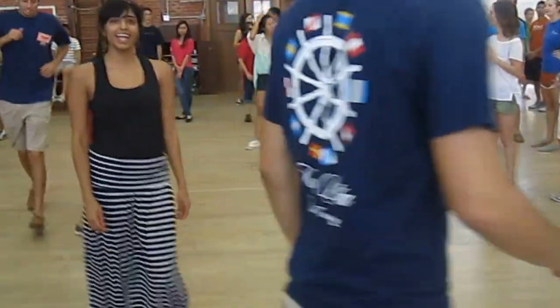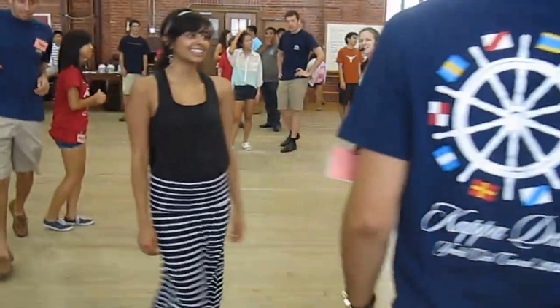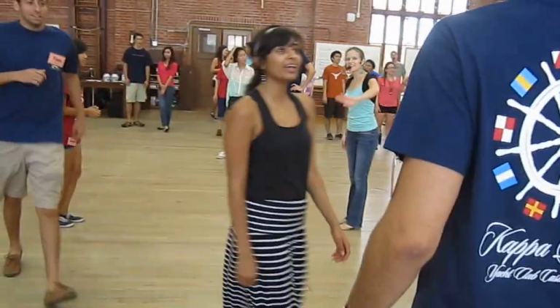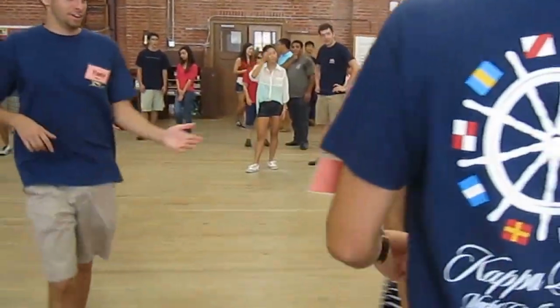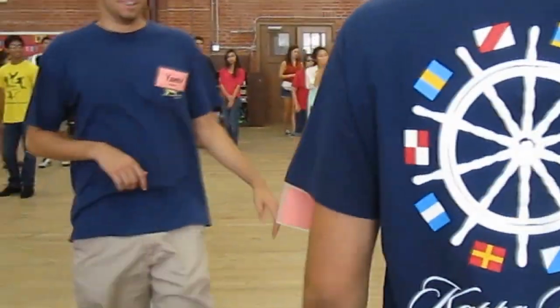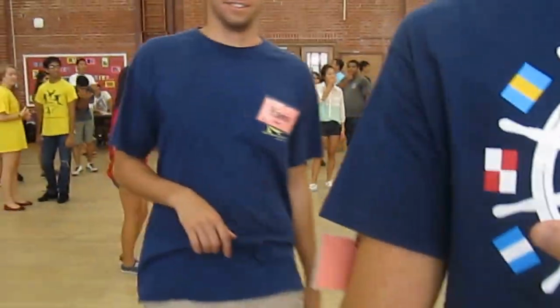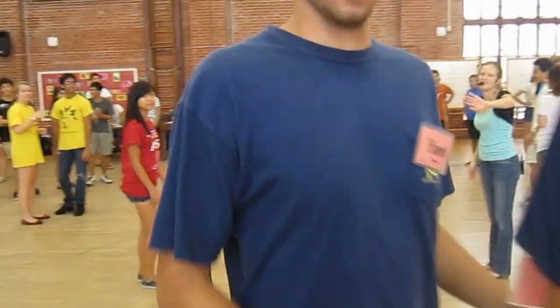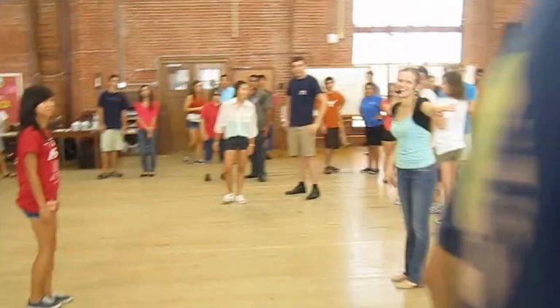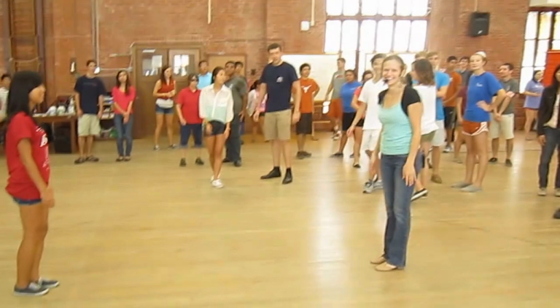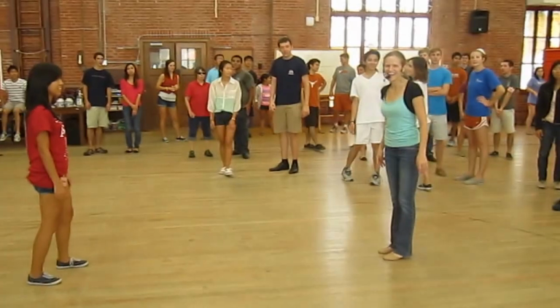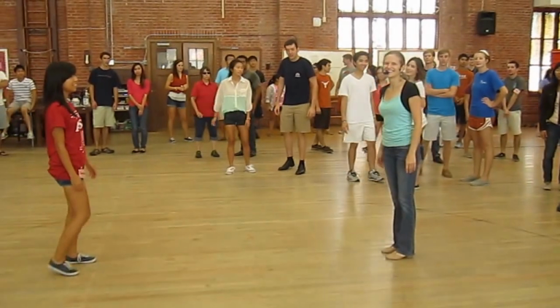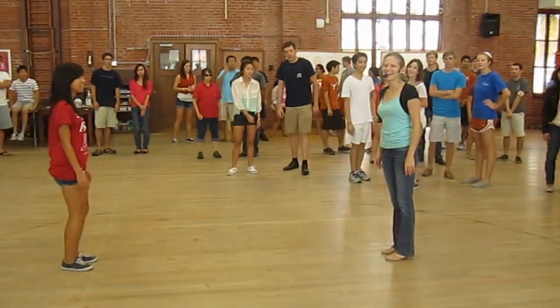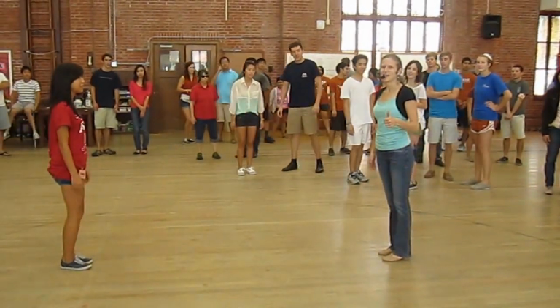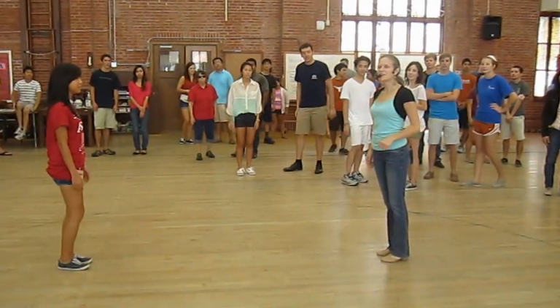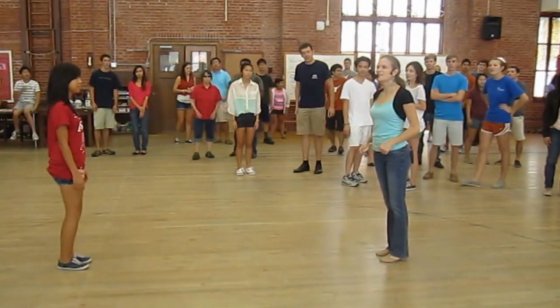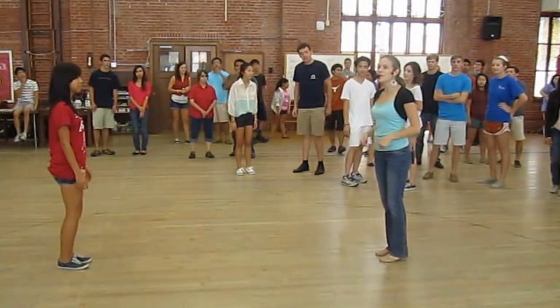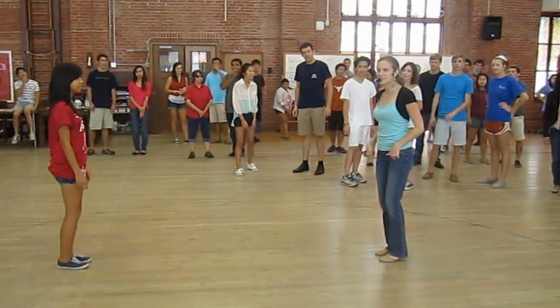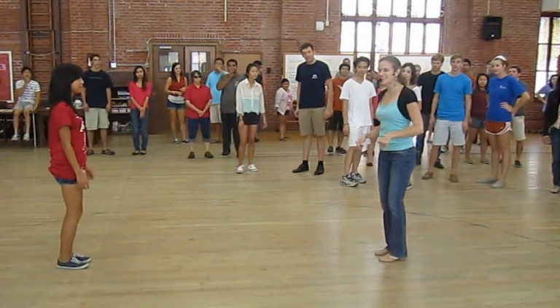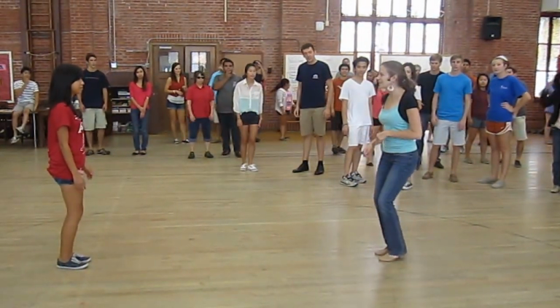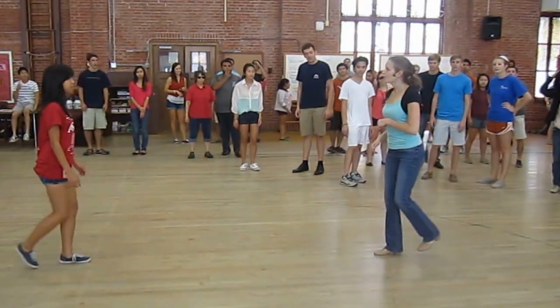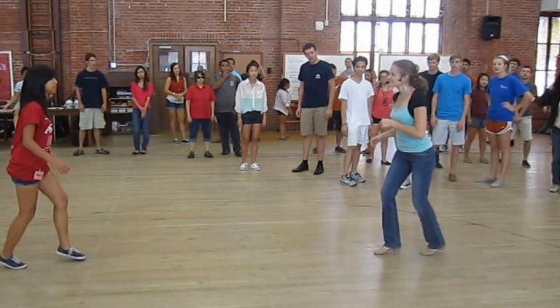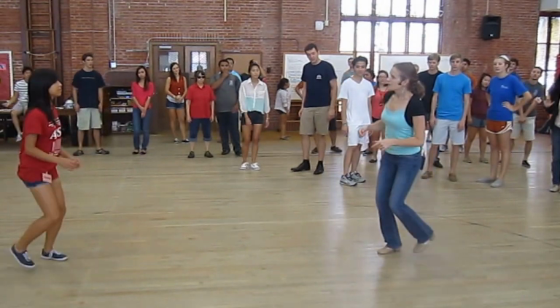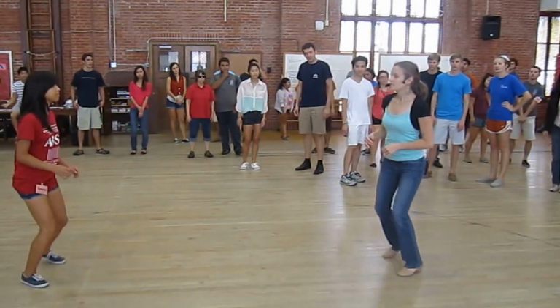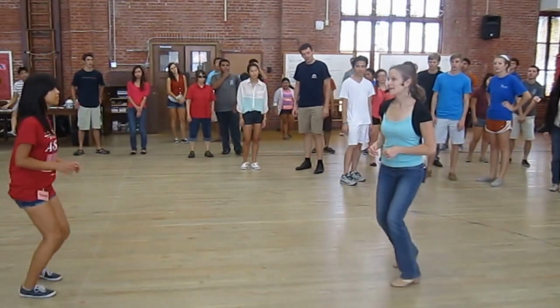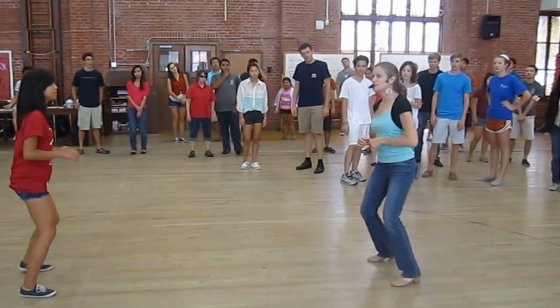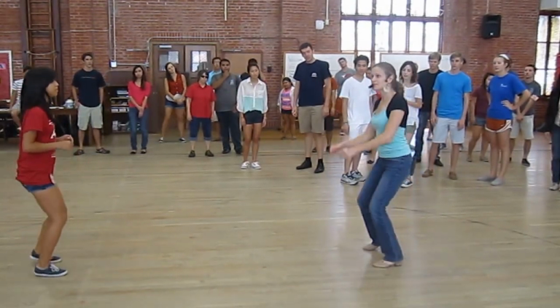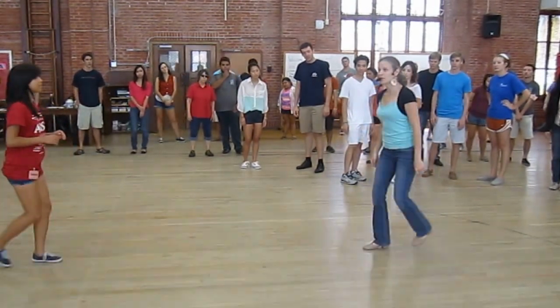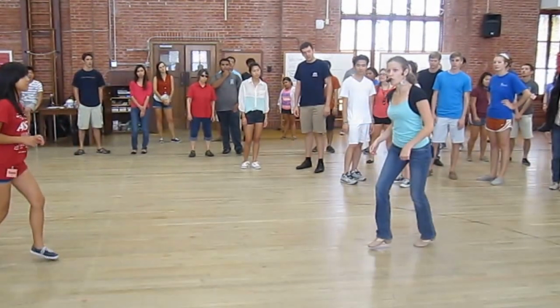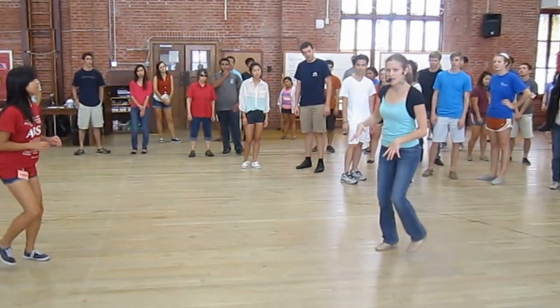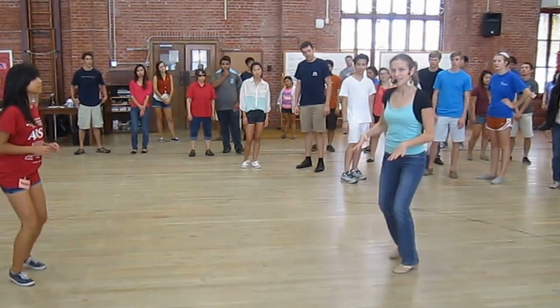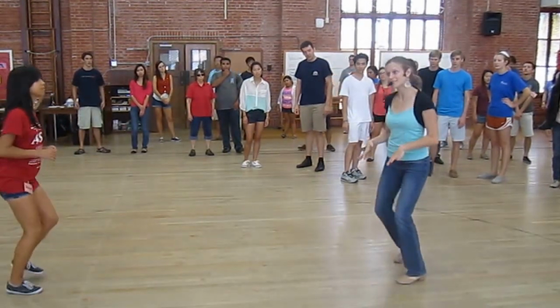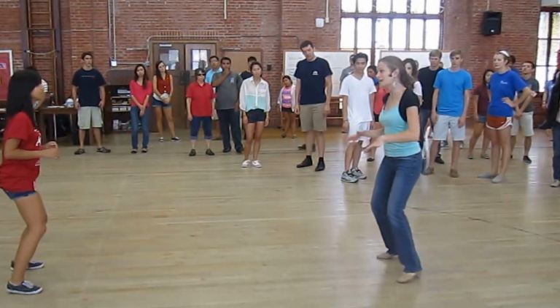We started with a warm up. It looked like this. We did rock step, triple step, triple step. We did that four times — pretend like we did that four times.